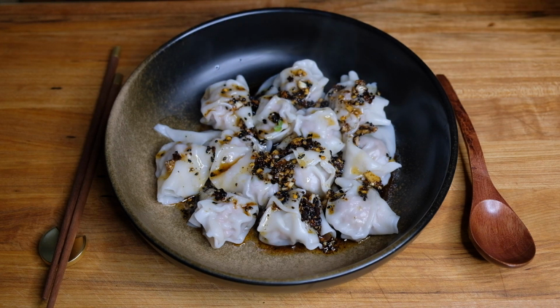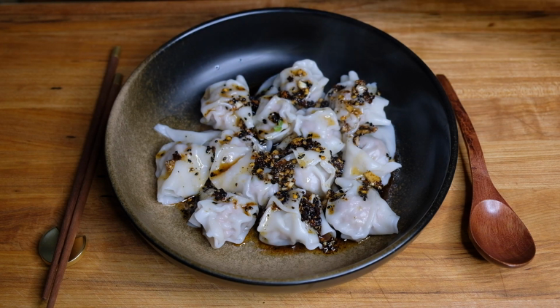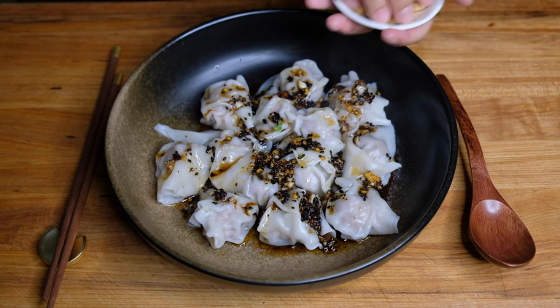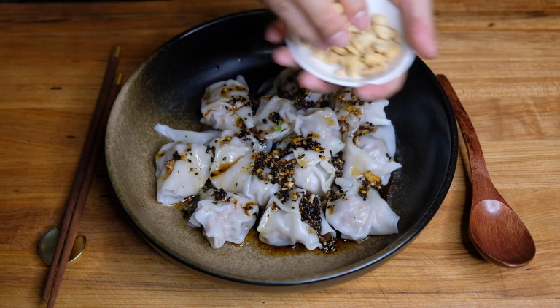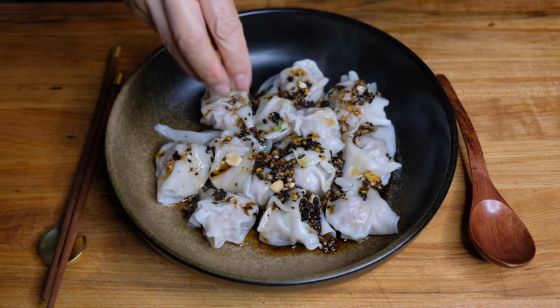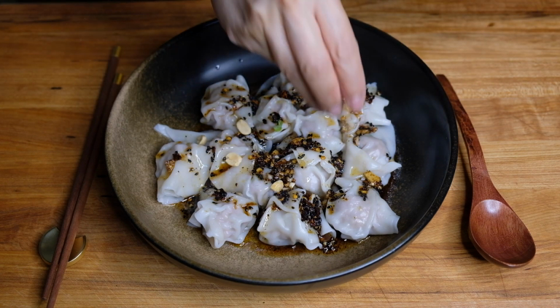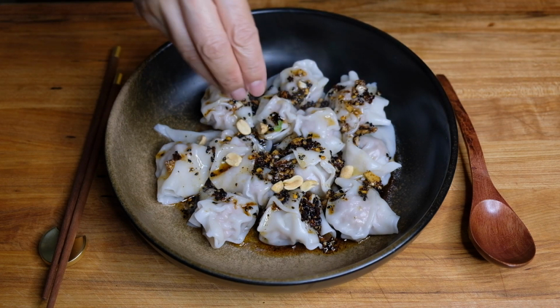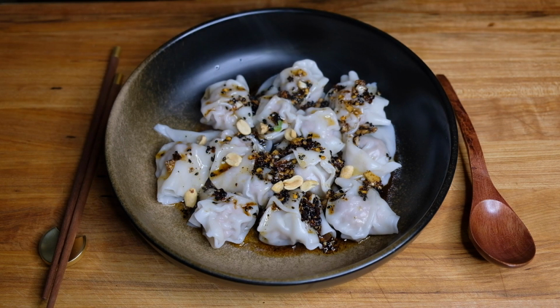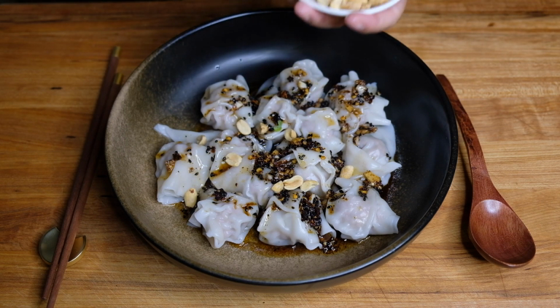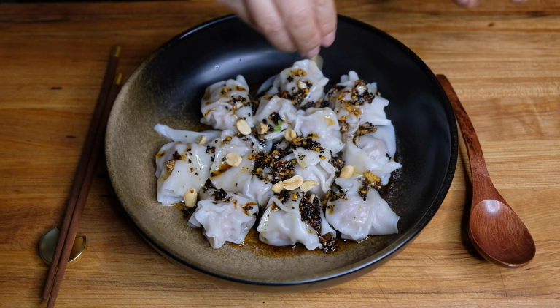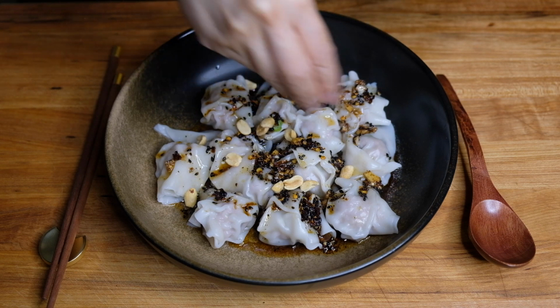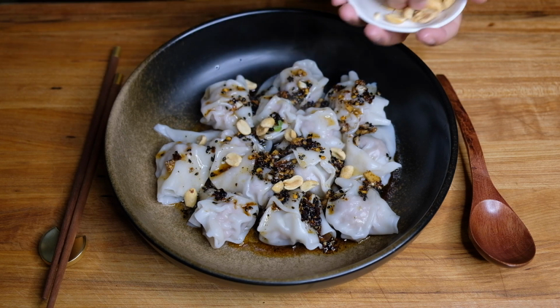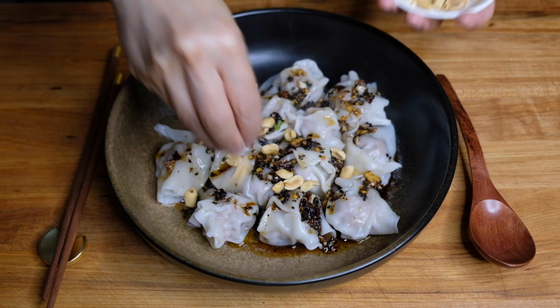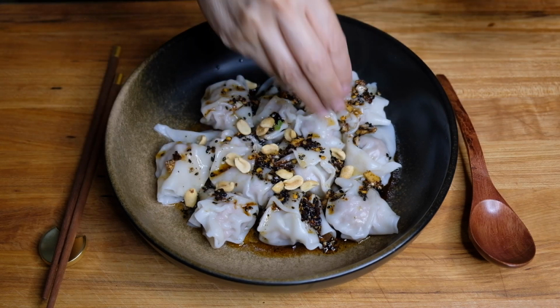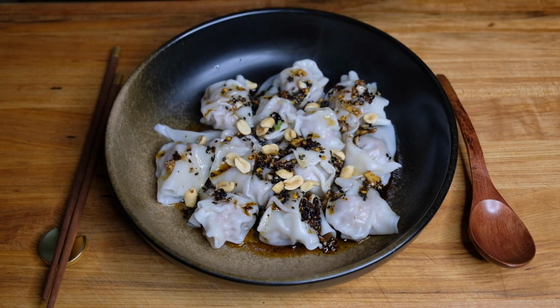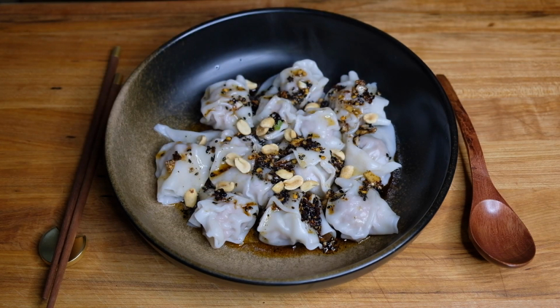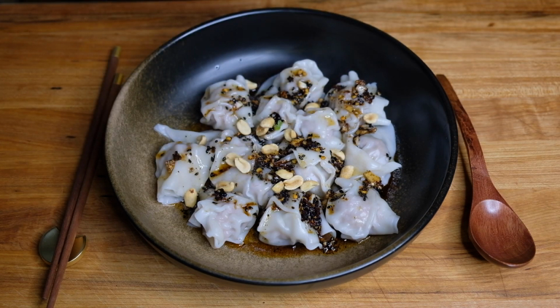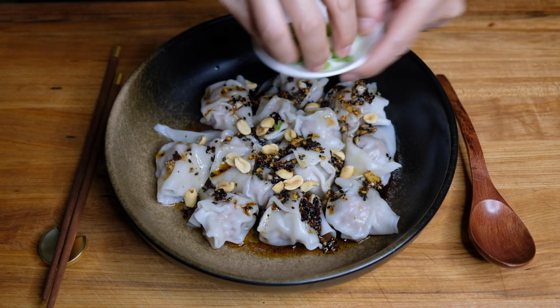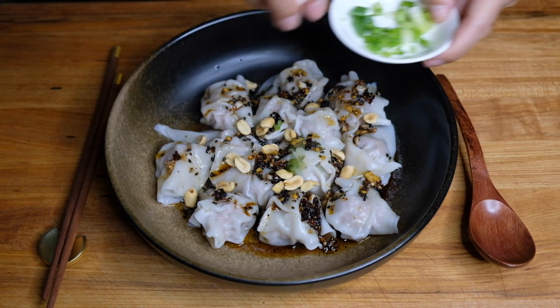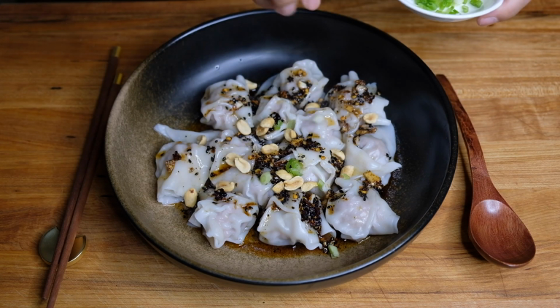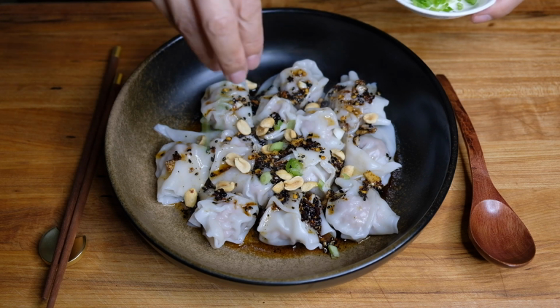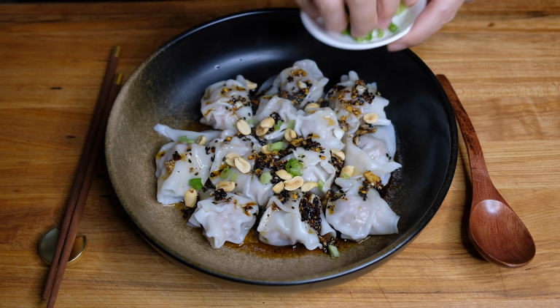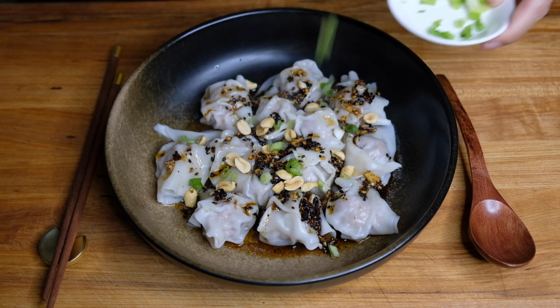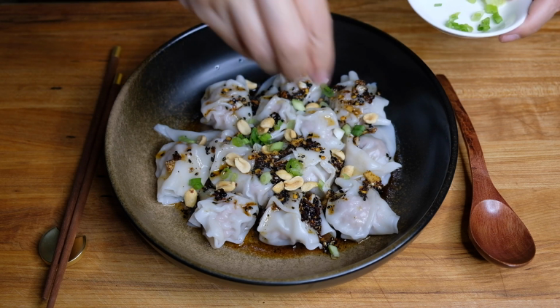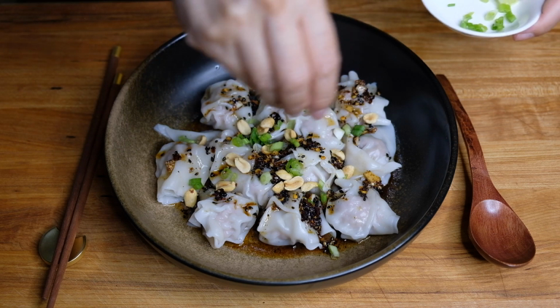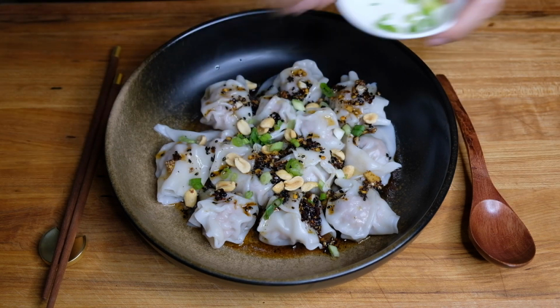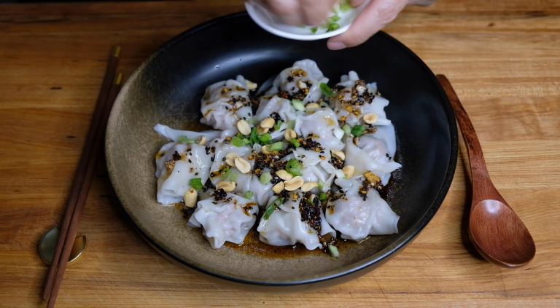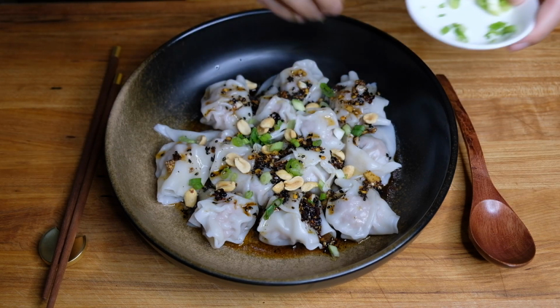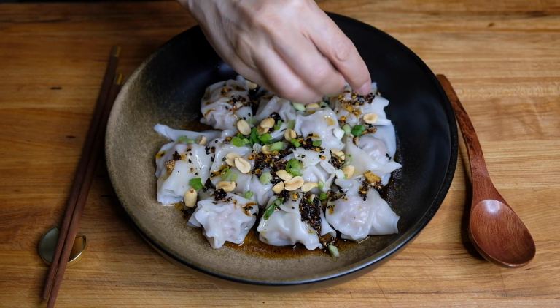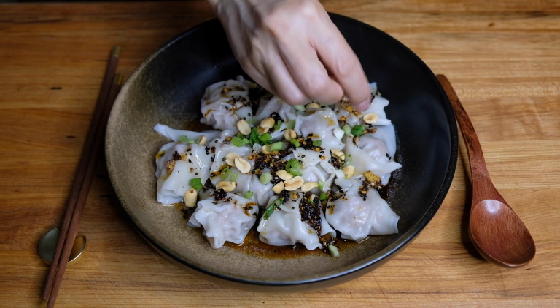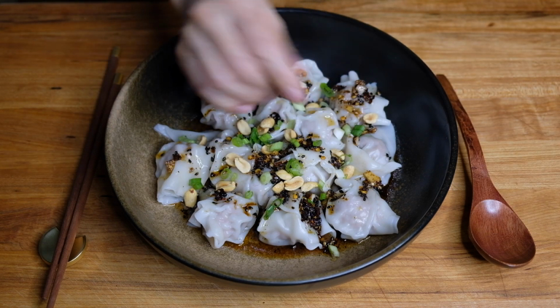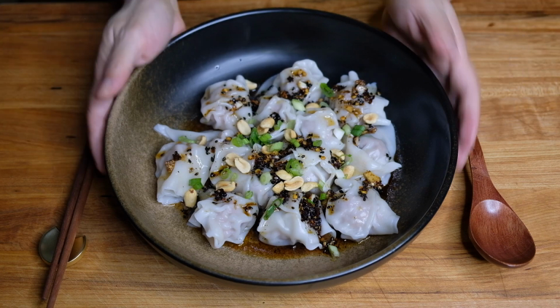To garnish, we're going to top with a little toasted peanut, and for some color we're going to add a little chopped scallion. This is looking appetizing and absolutely beautiful.